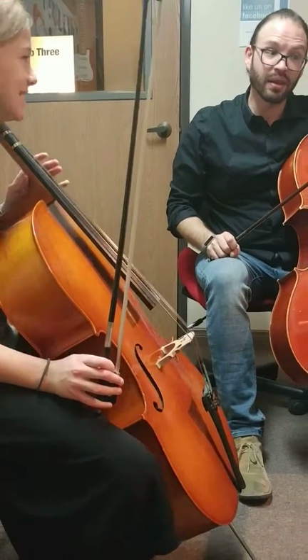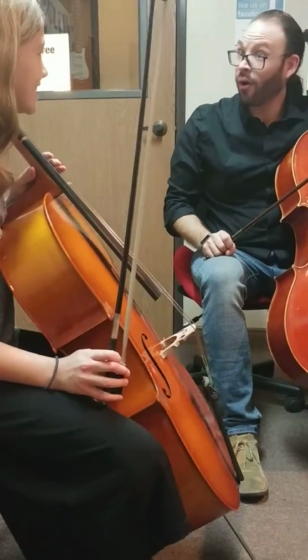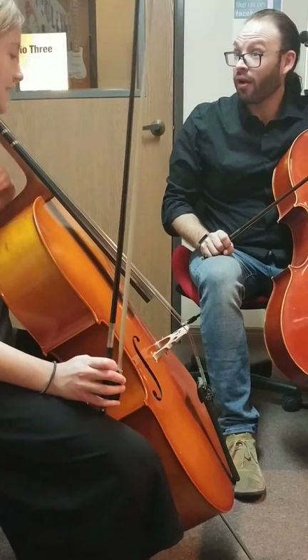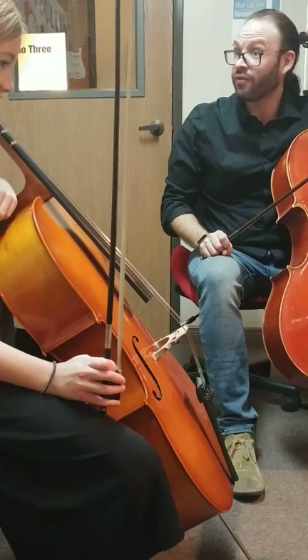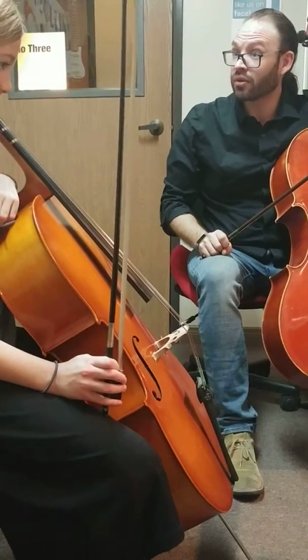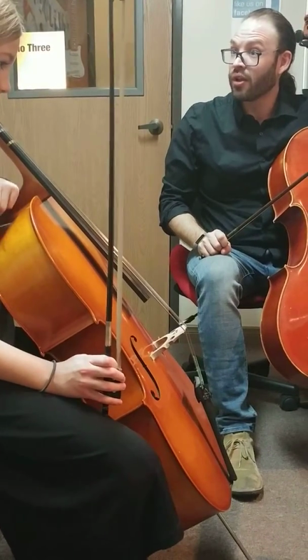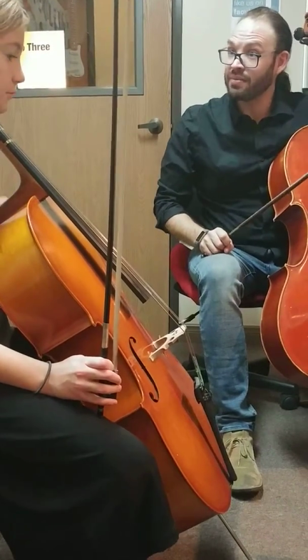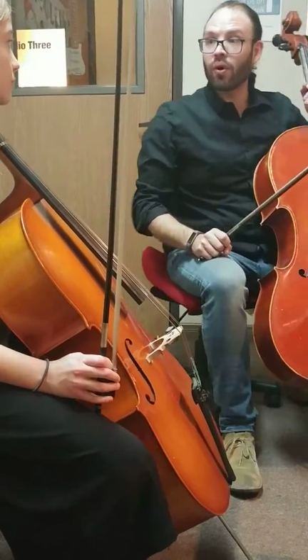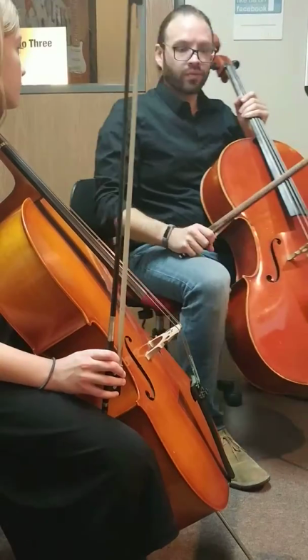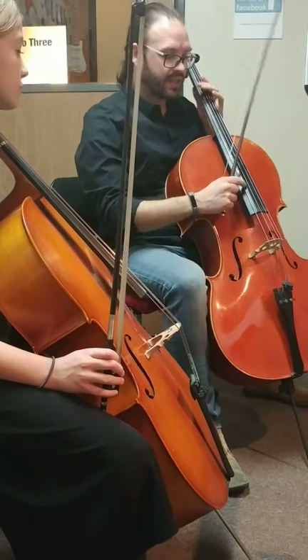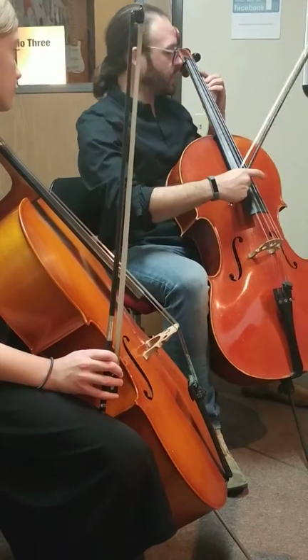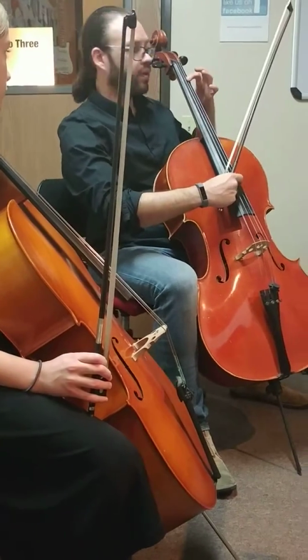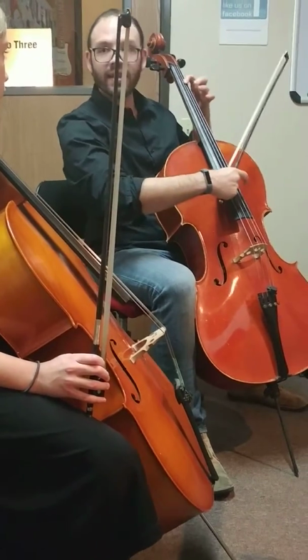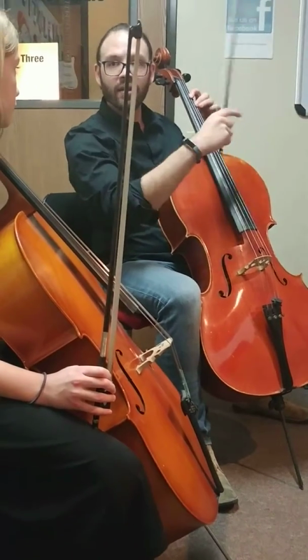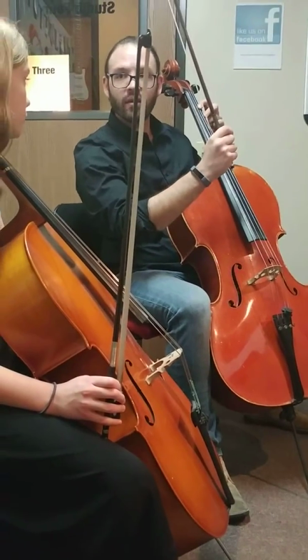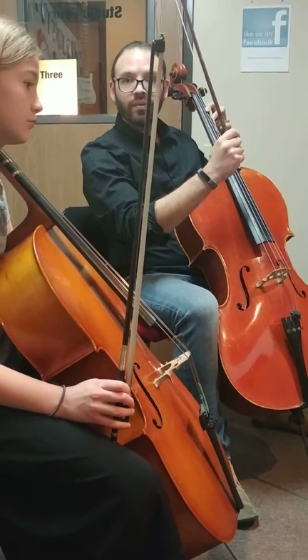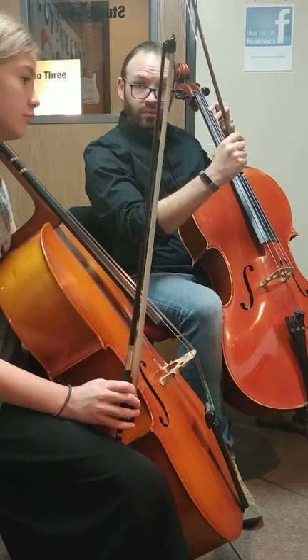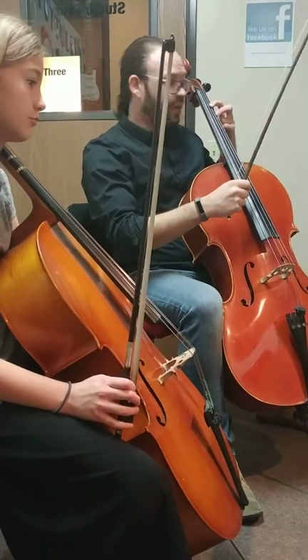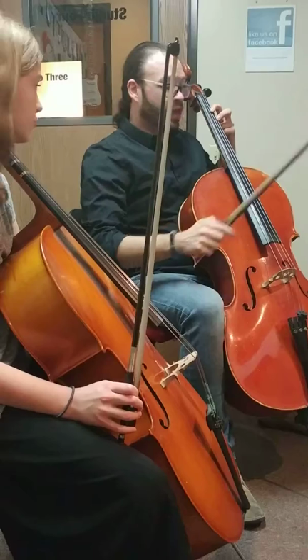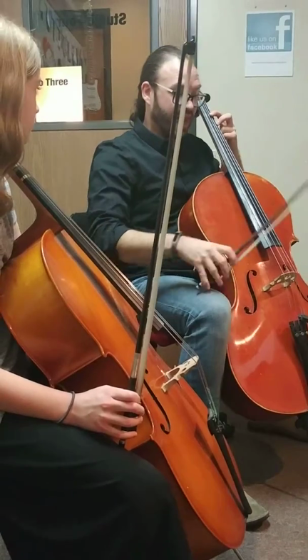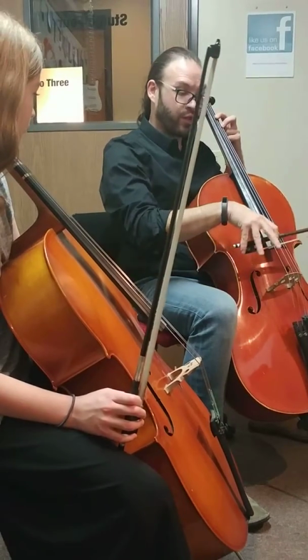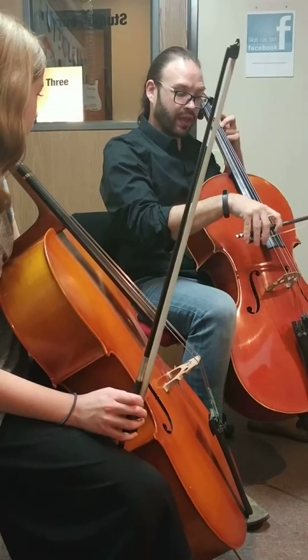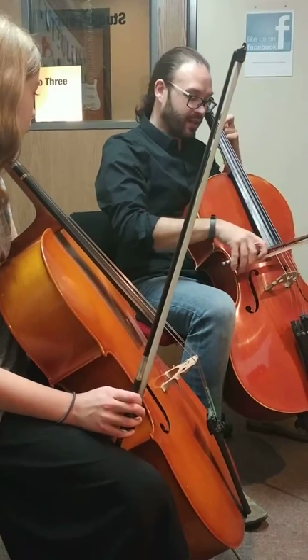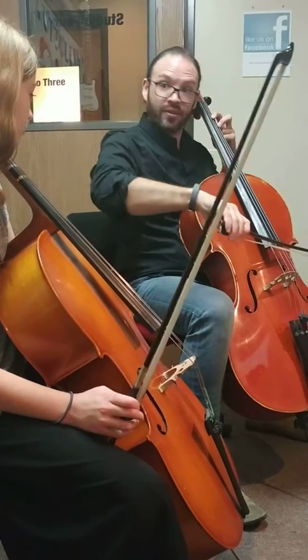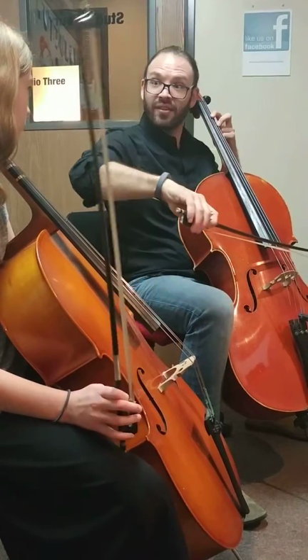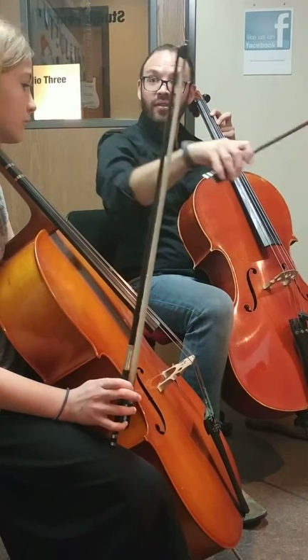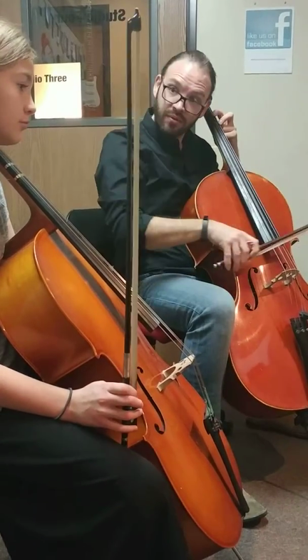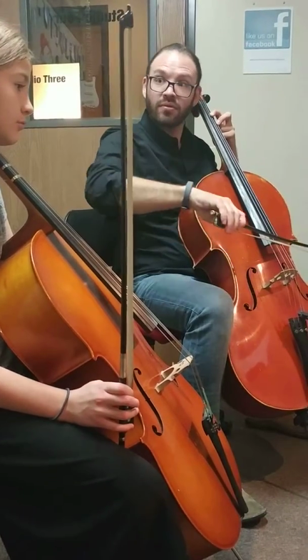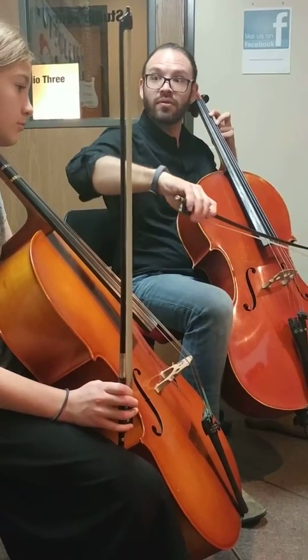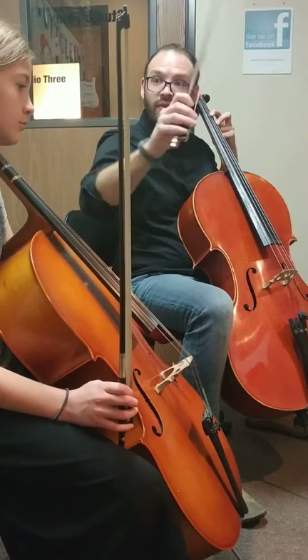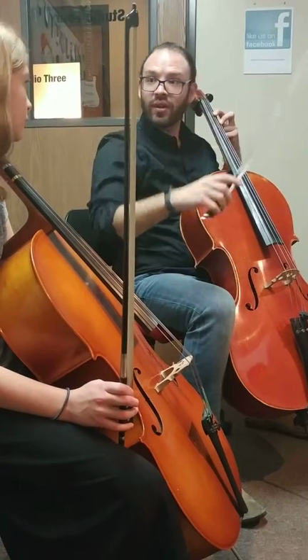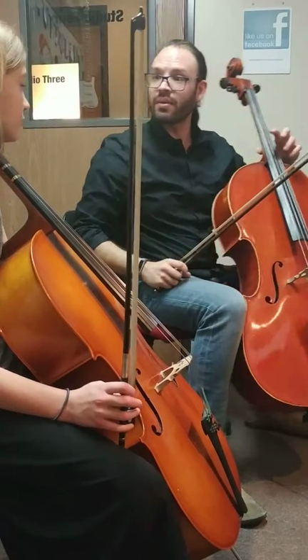Sometimes you have four notes in a row, like a C major chord. It's C, G, E, C. So if you had that it would be two and two, like this. Try that — try a C major.